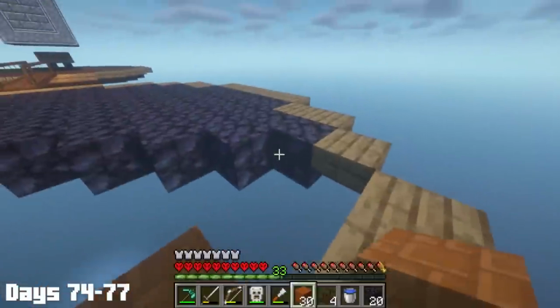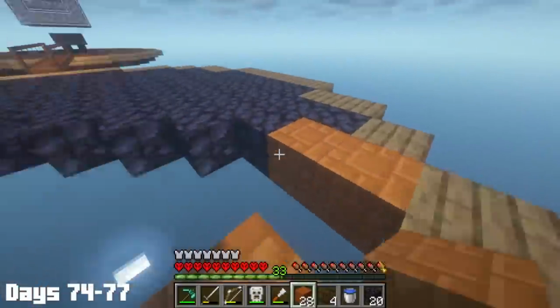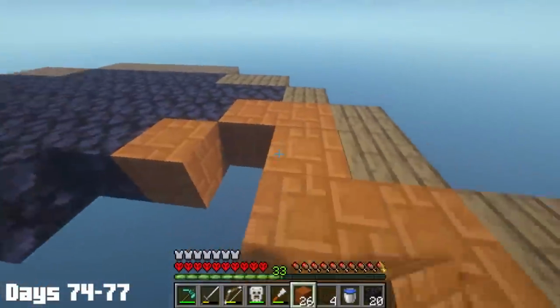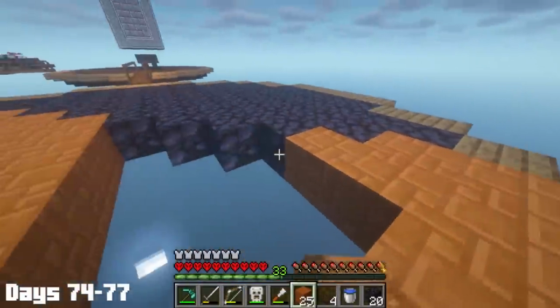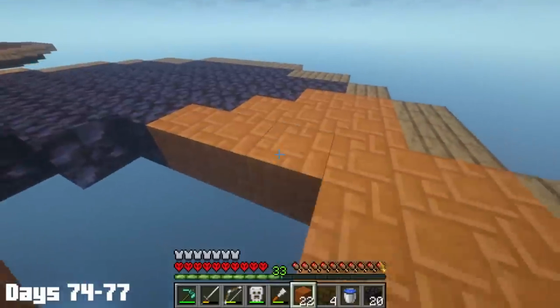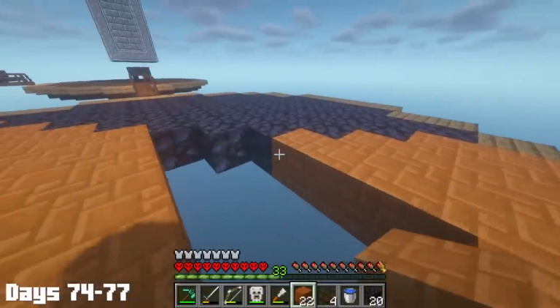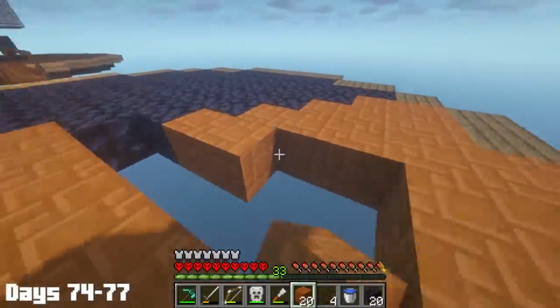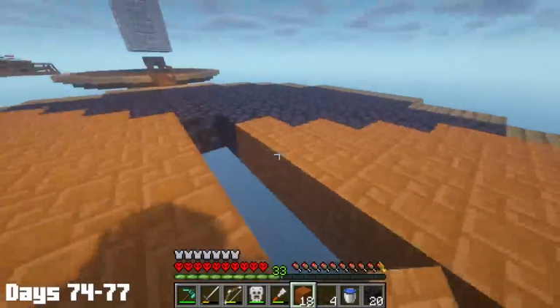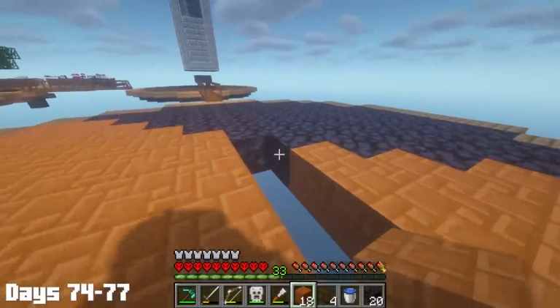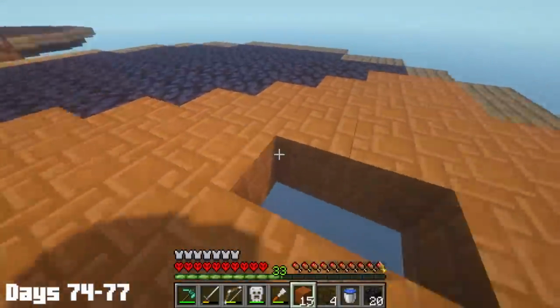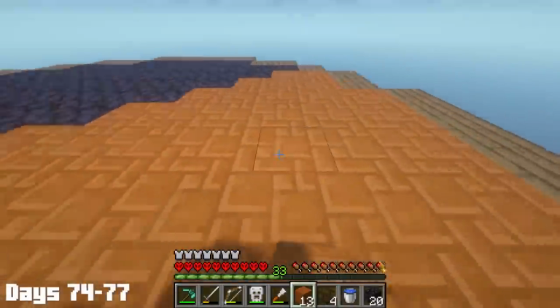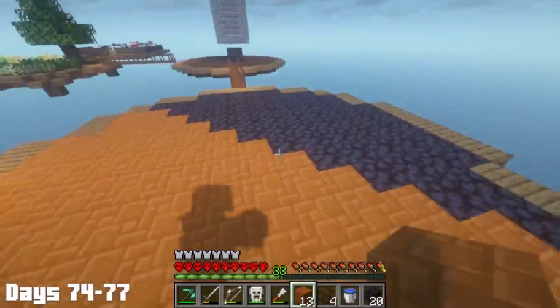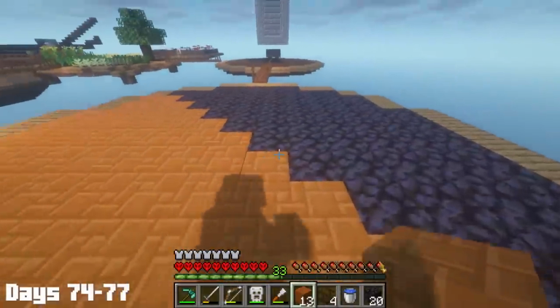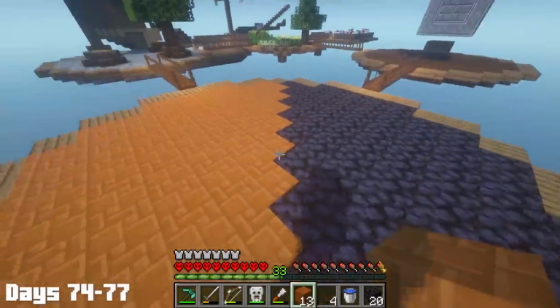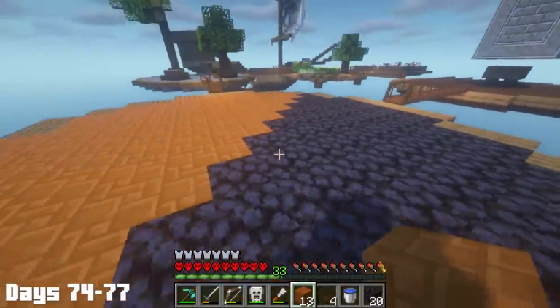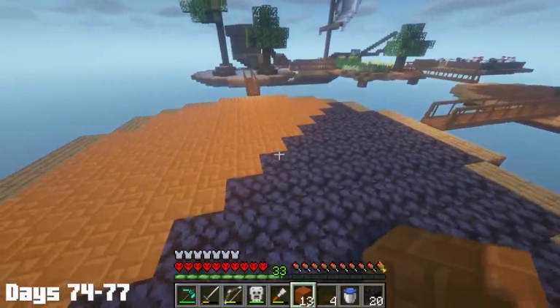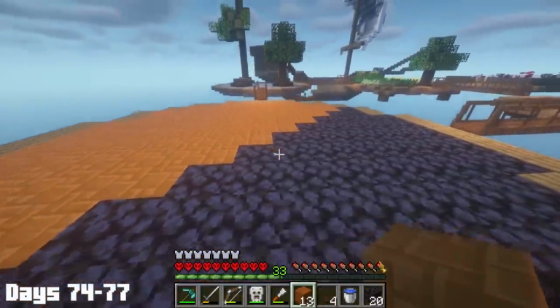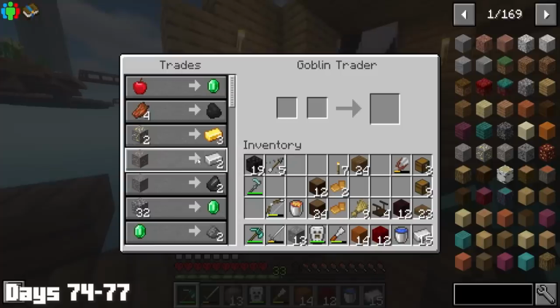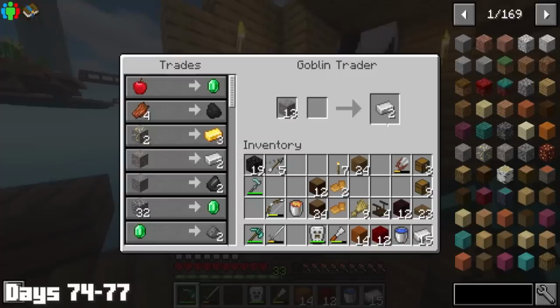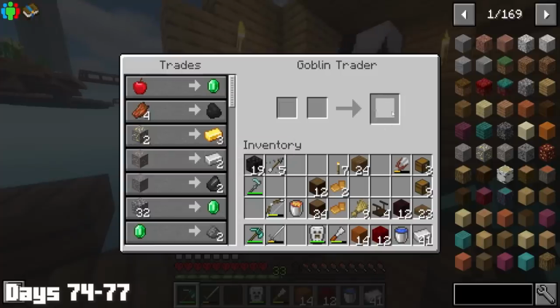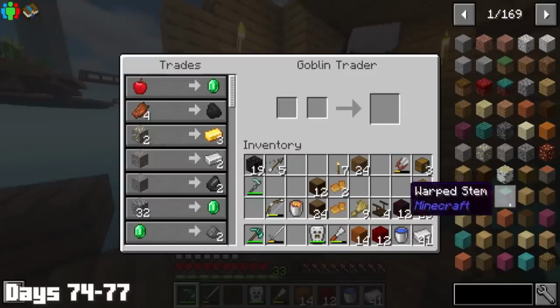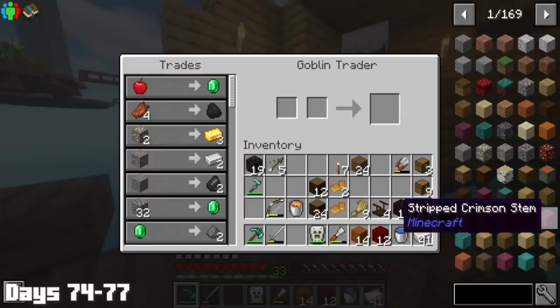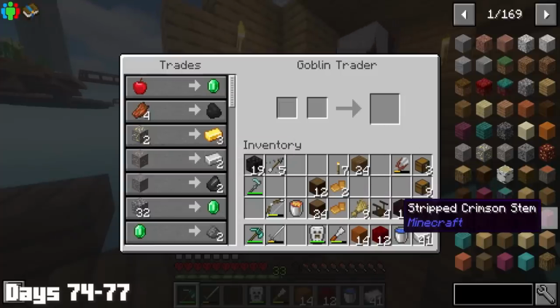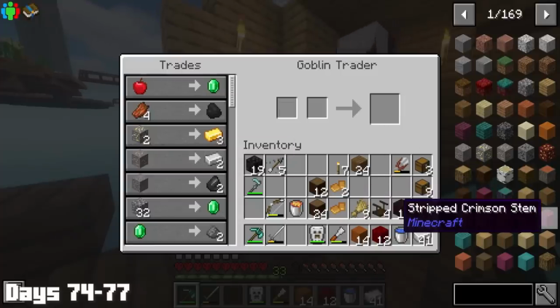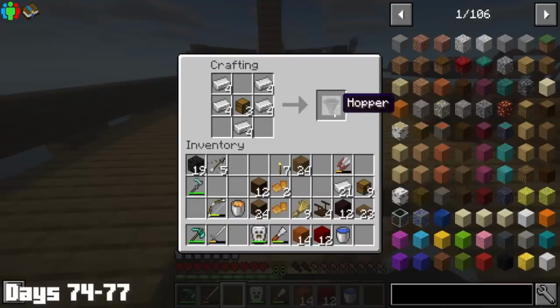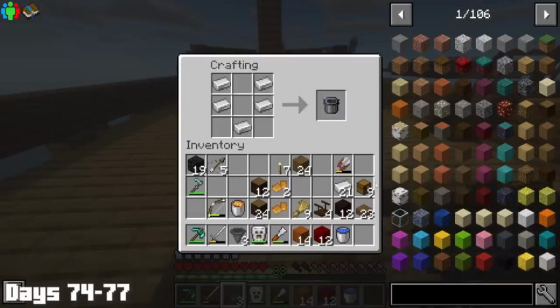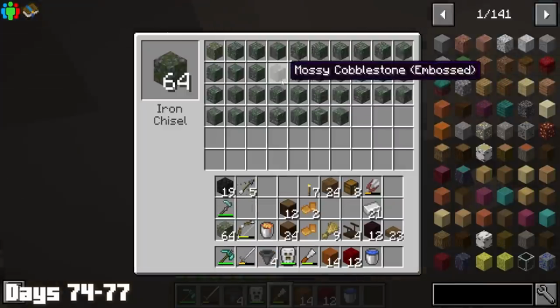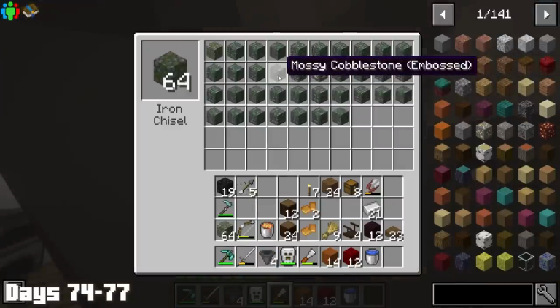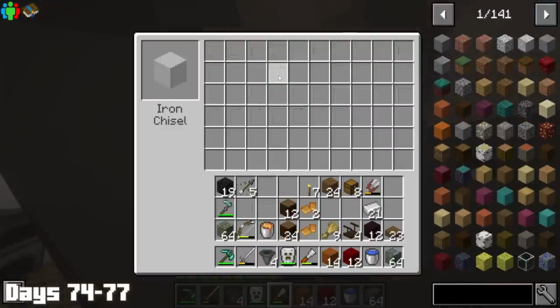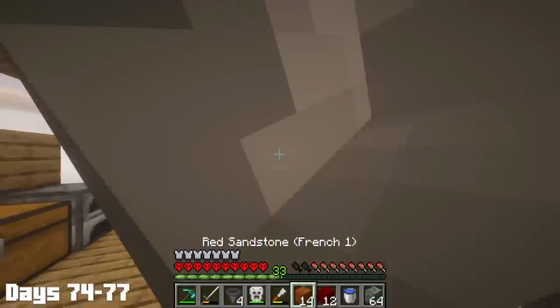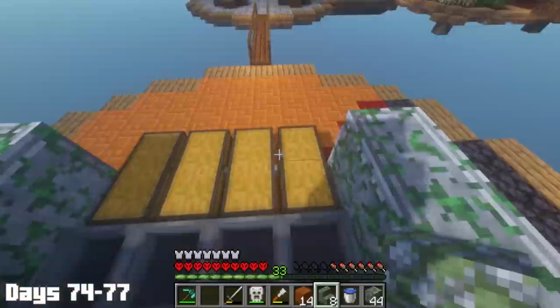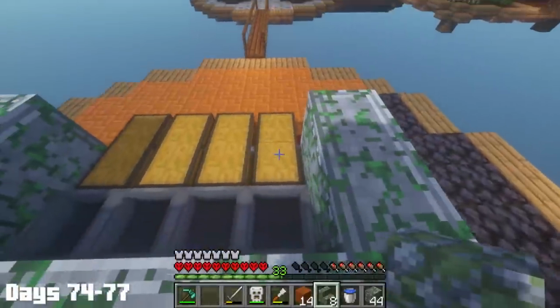Day 74, I finished putting in the floor design for the island, going with some random blocks that I think actually looked pretty nice. I needed more iron for the hoppers, so I traded with a goblin trader, made the hoppers, chose mossy cobble as the build block, and made the cobble farm.